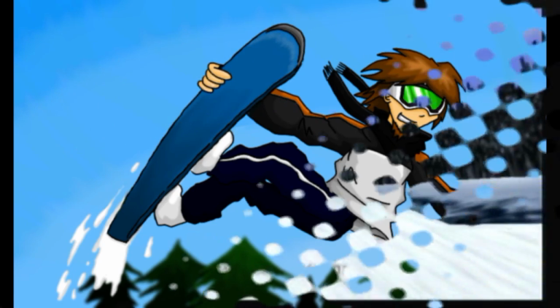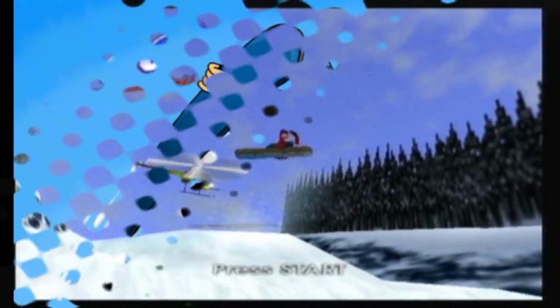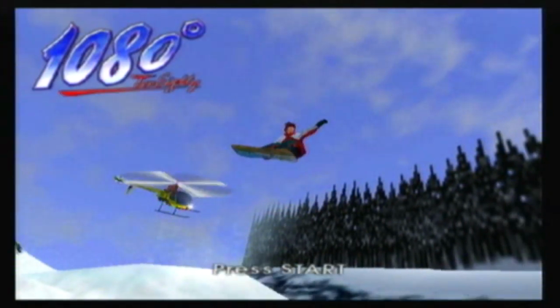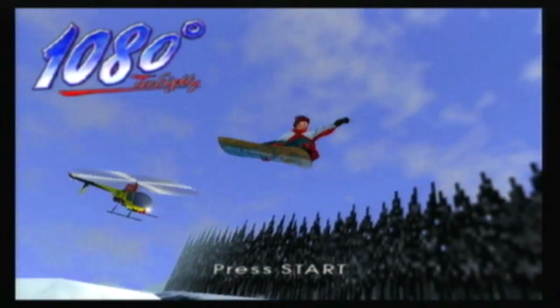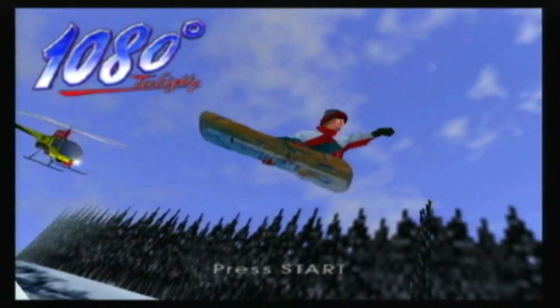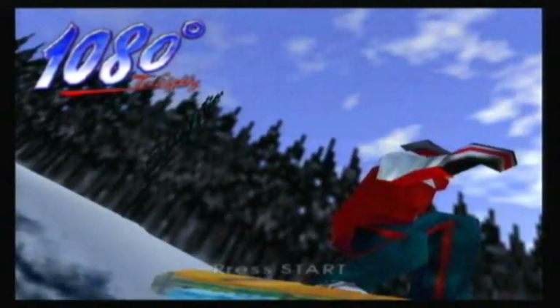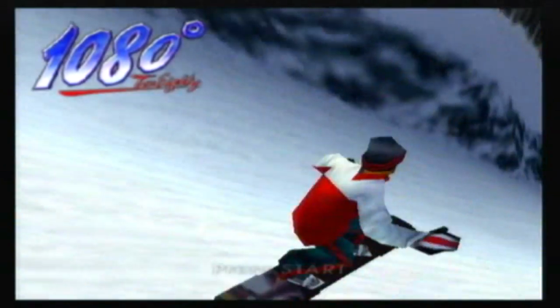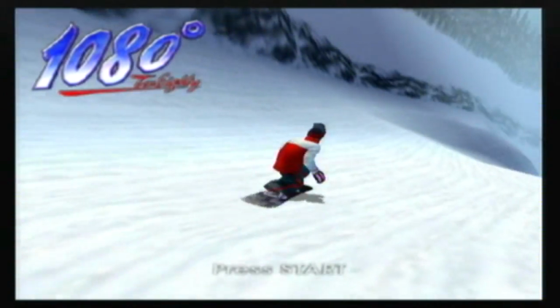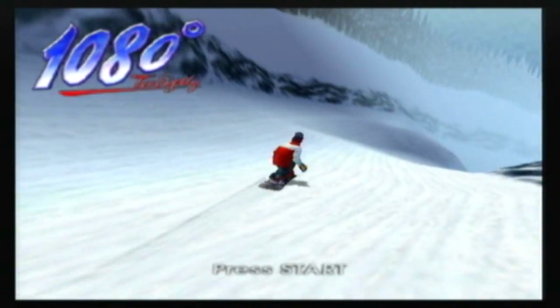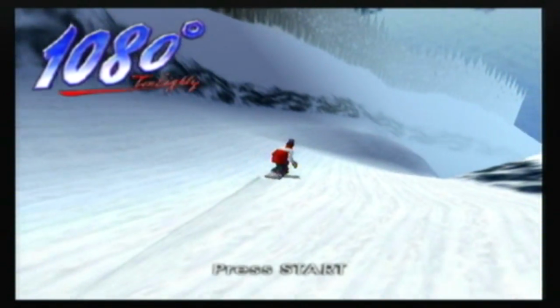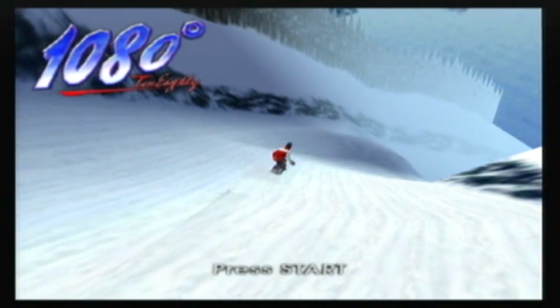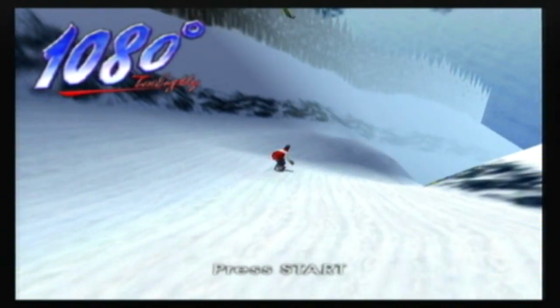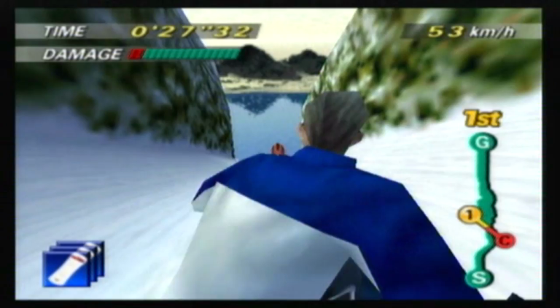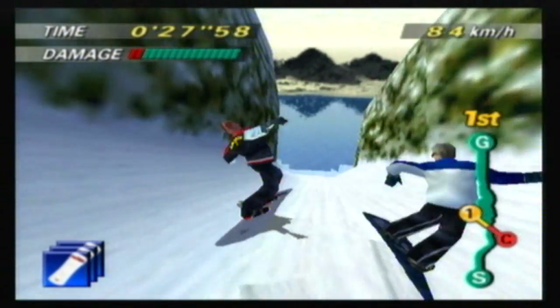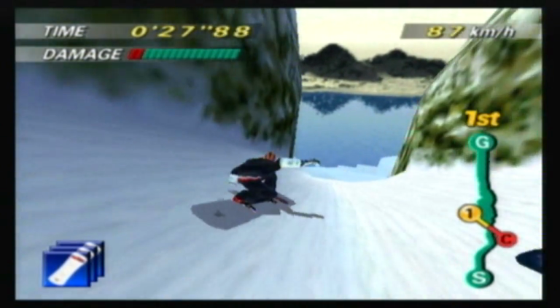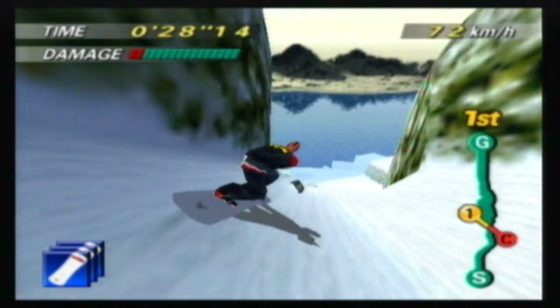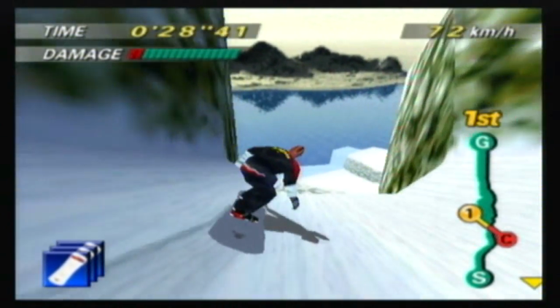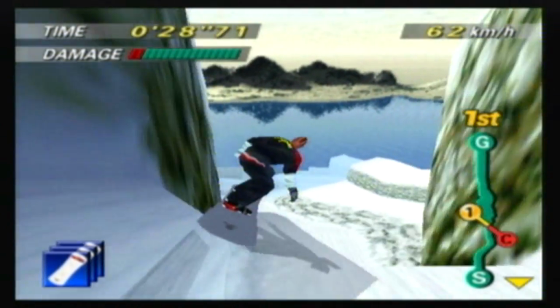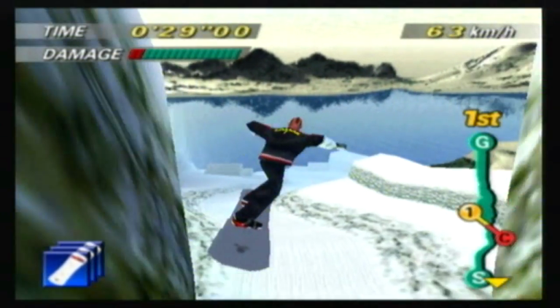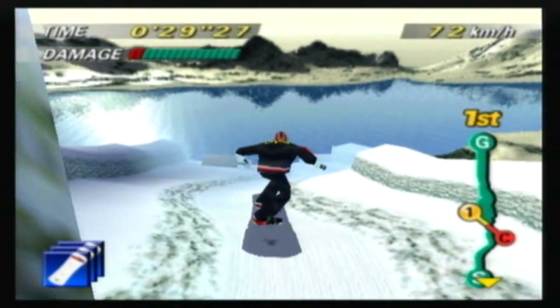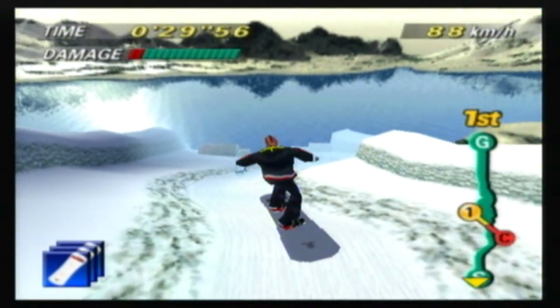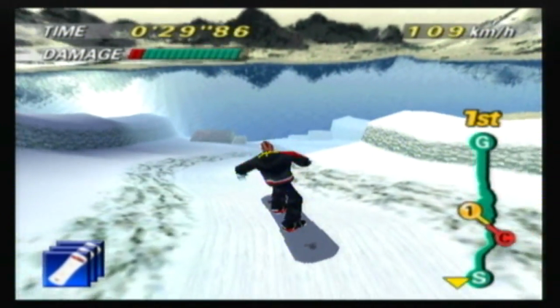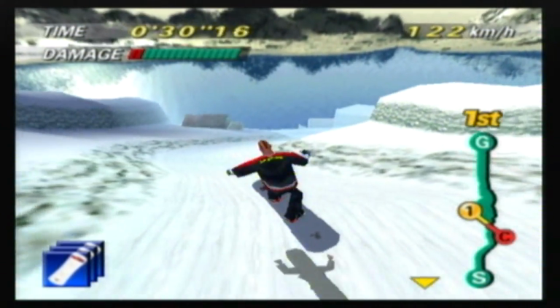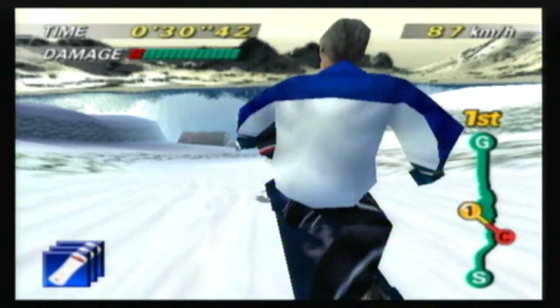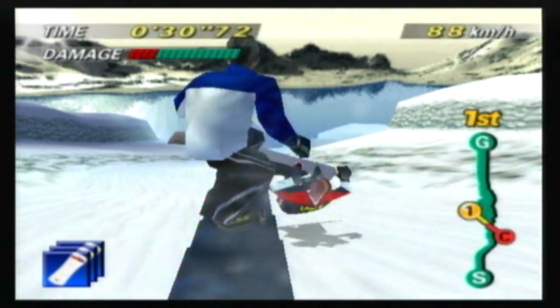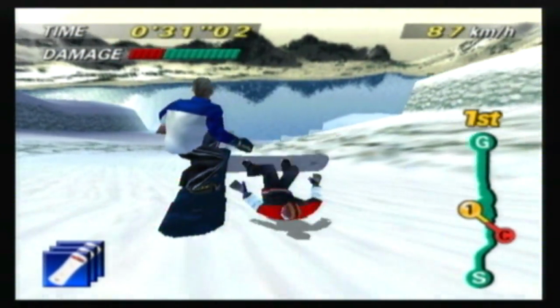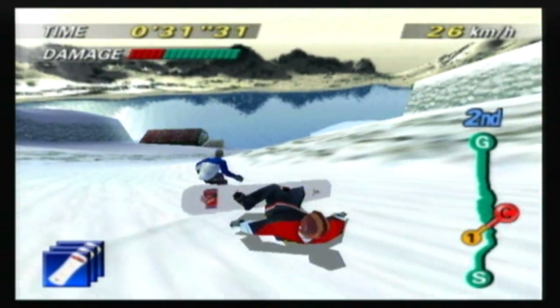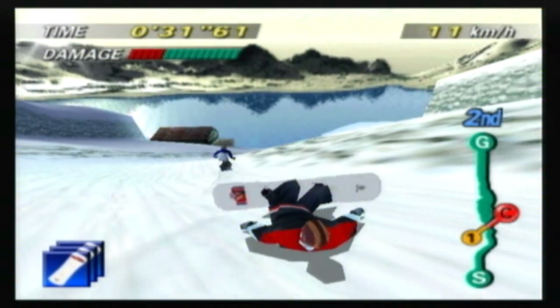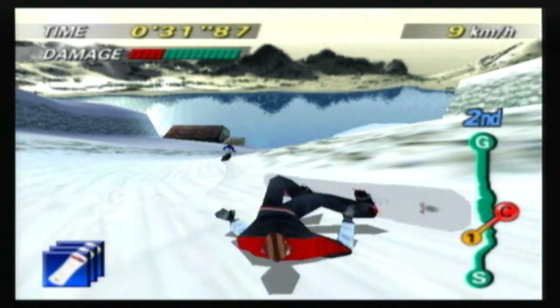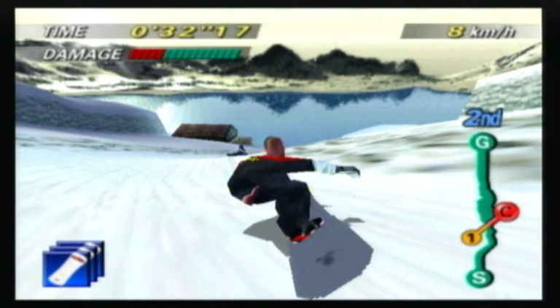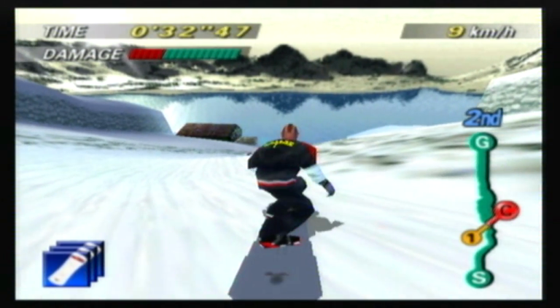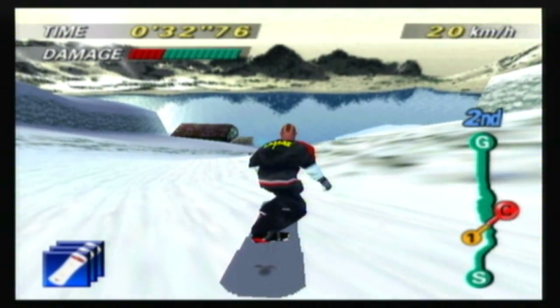Ever had a game that when you played it as a kid you thought it was pretty awesome, but when you decided to return to said game after all these years, it's nowhere near as good as you thought it was? Yeah, this is one of those games.